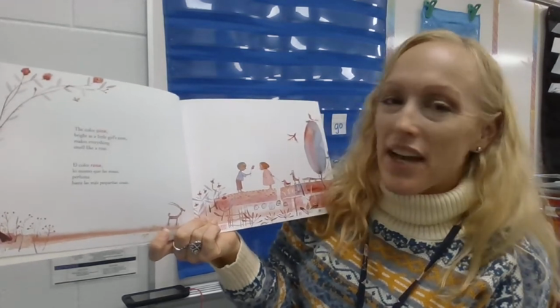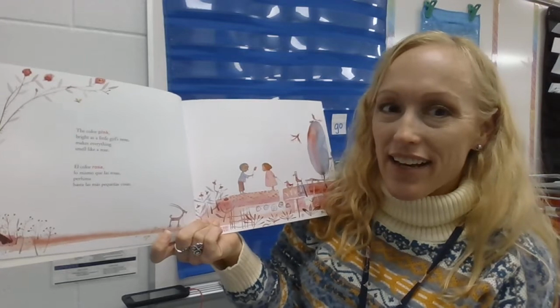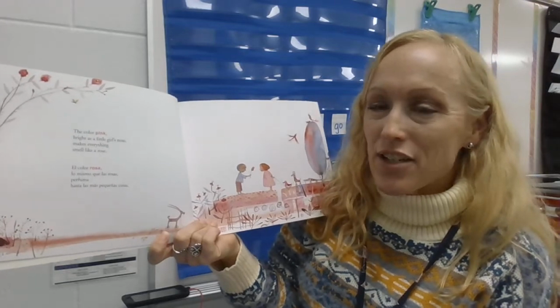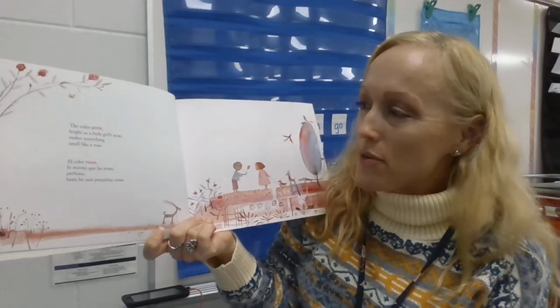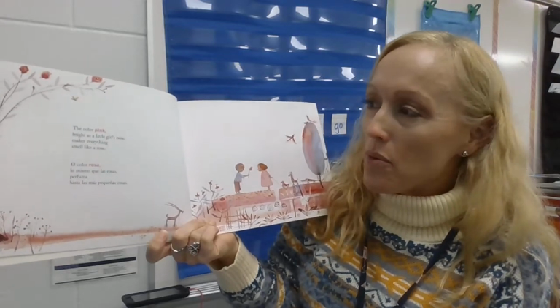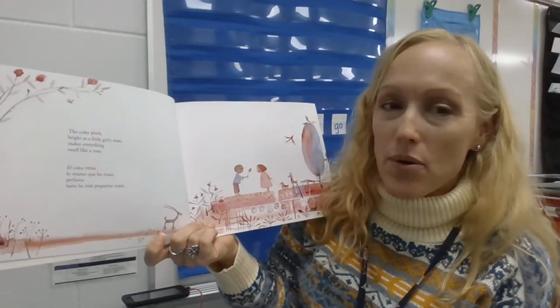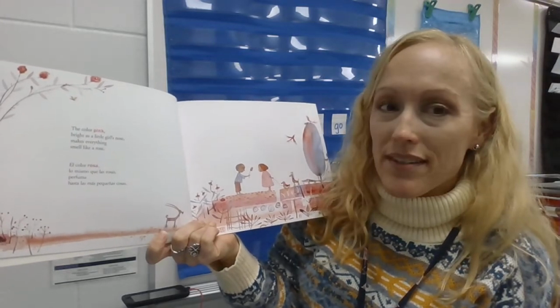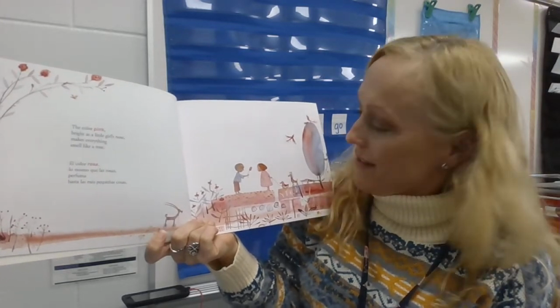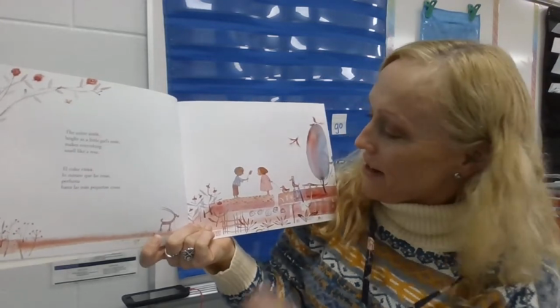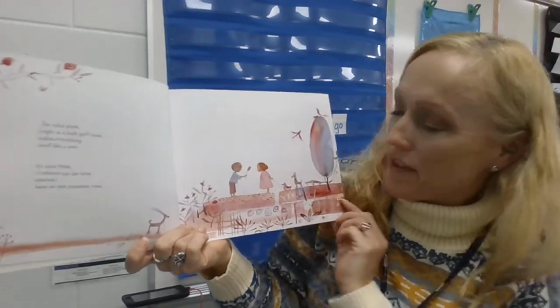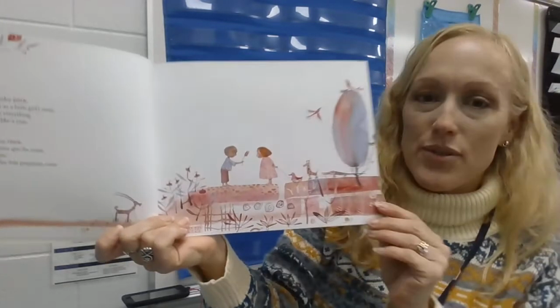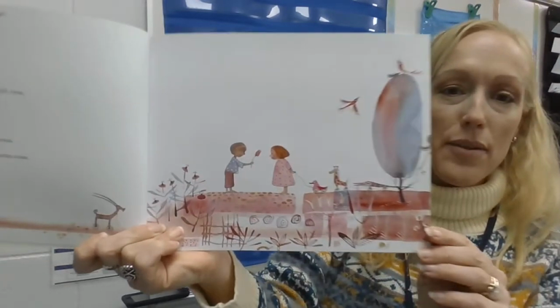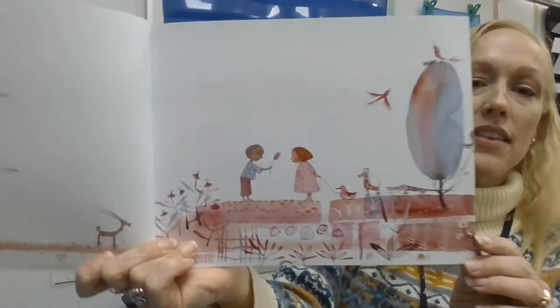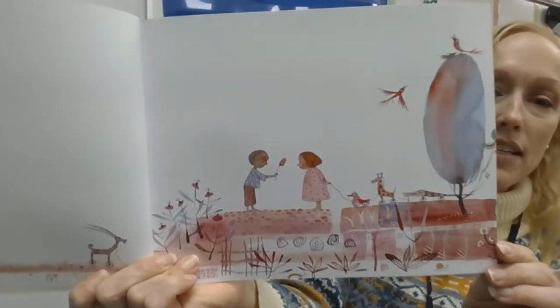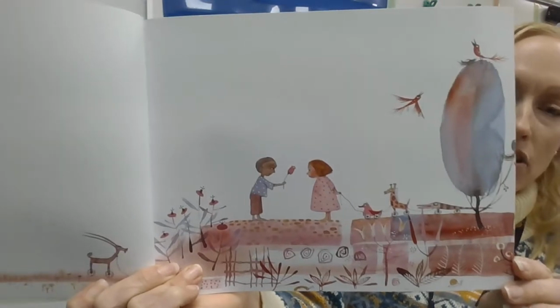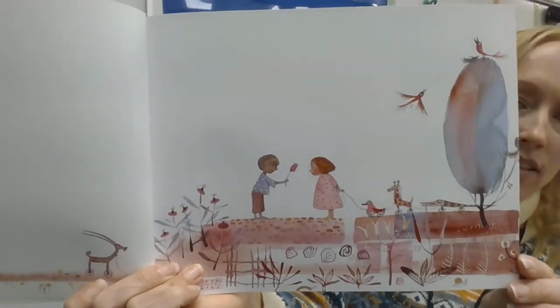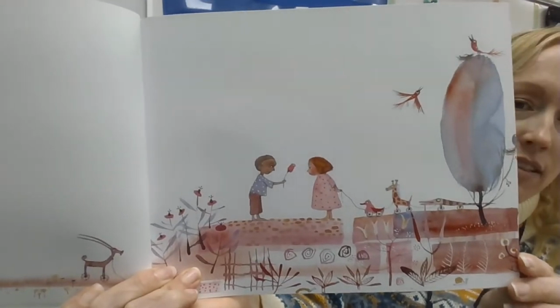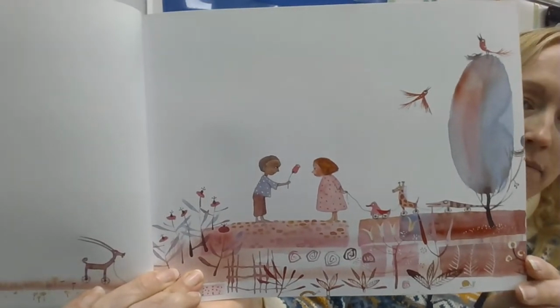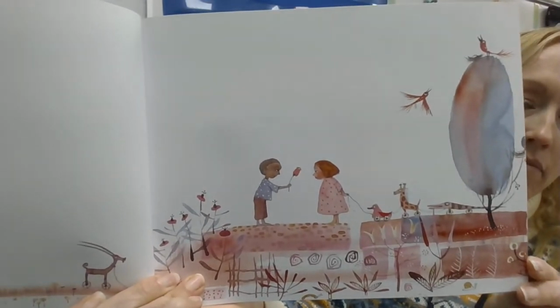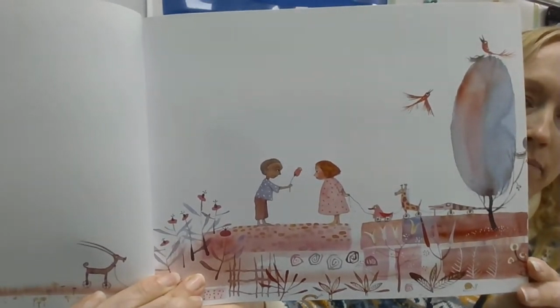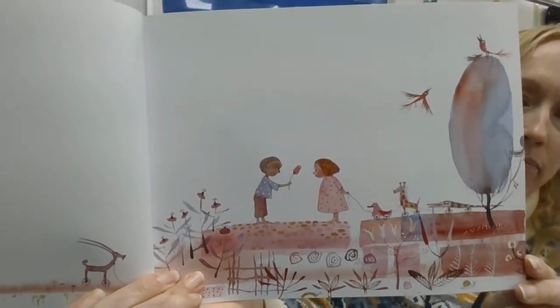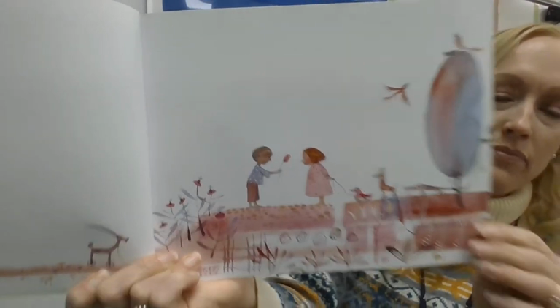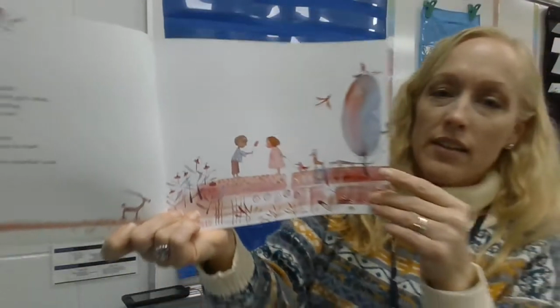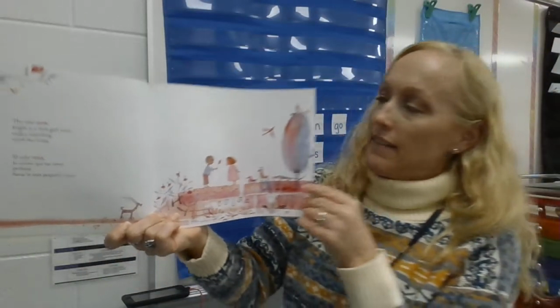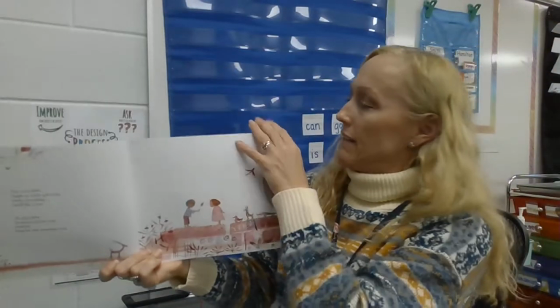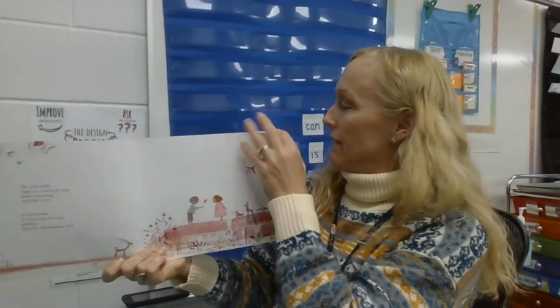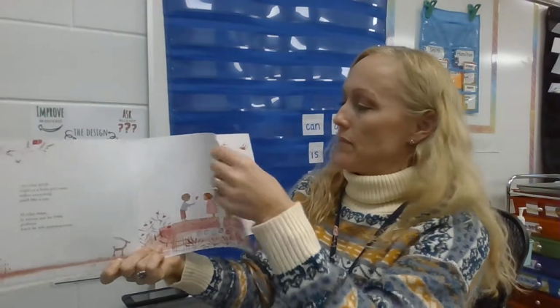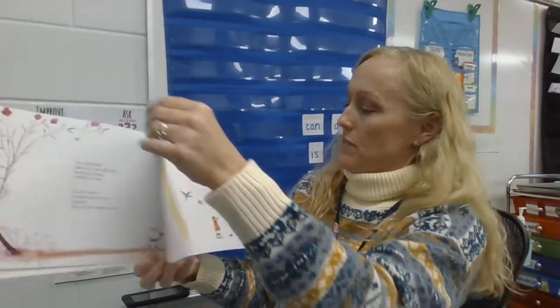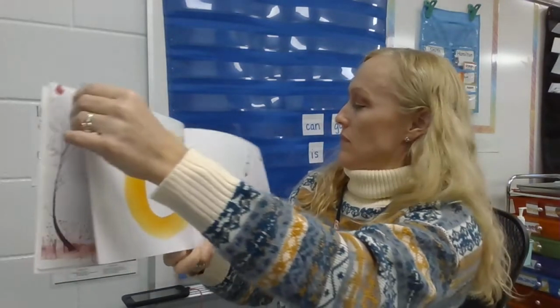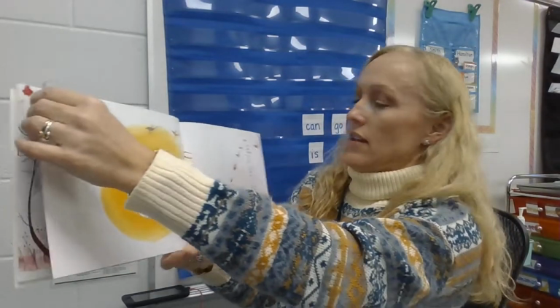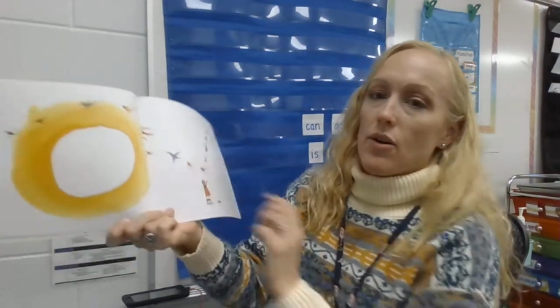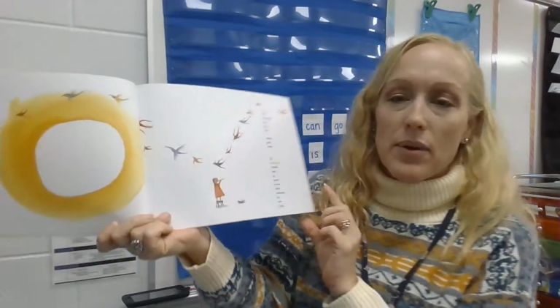The color pink — bright as a little girl's nose, makes everything smell like a rose. Did you catch that? Nose and rose — they rhyme! Do you see all the pink things in this picture?